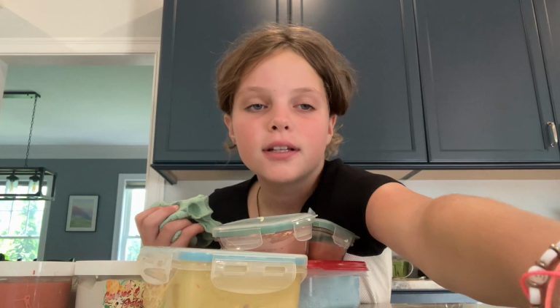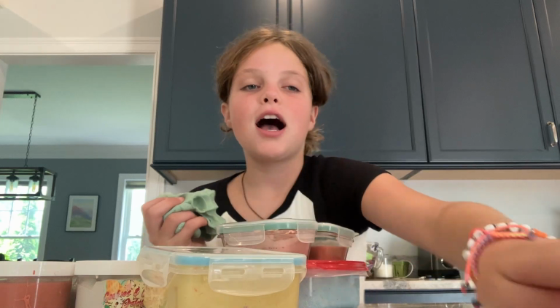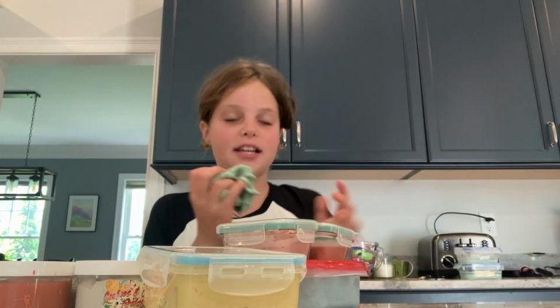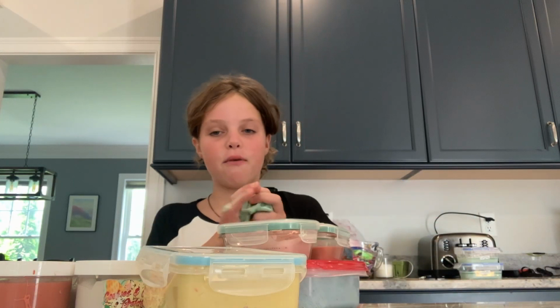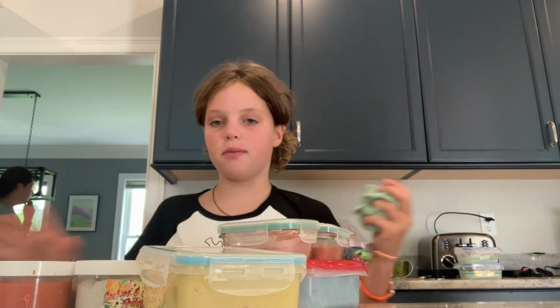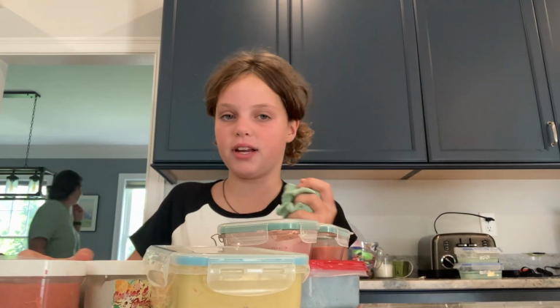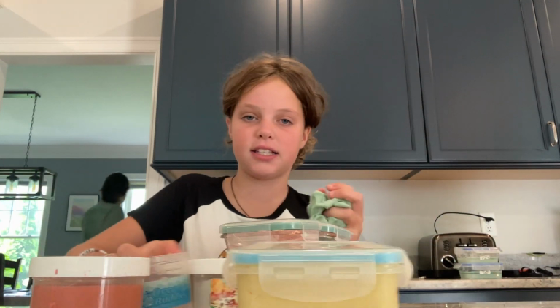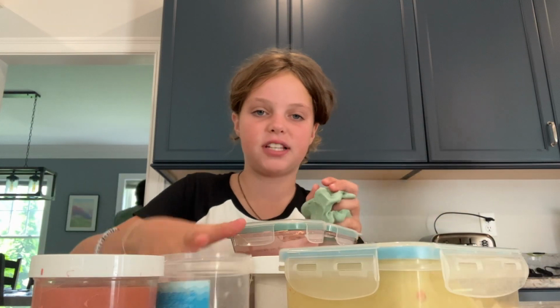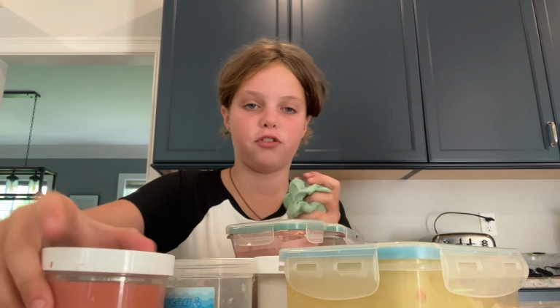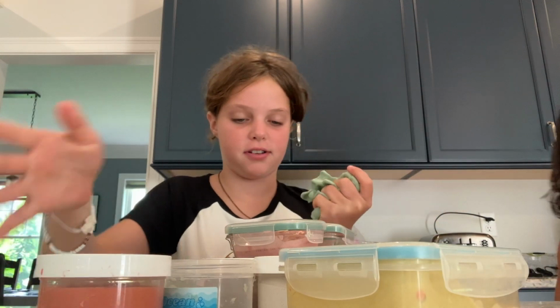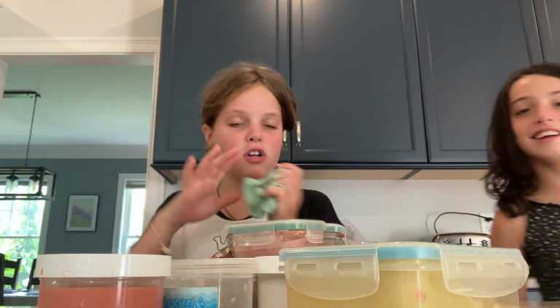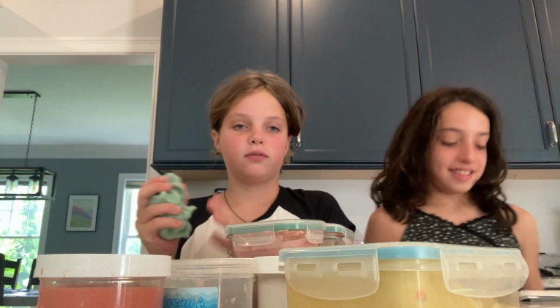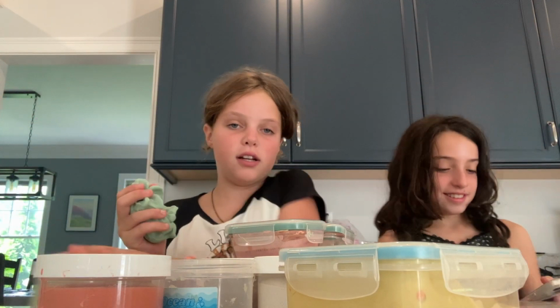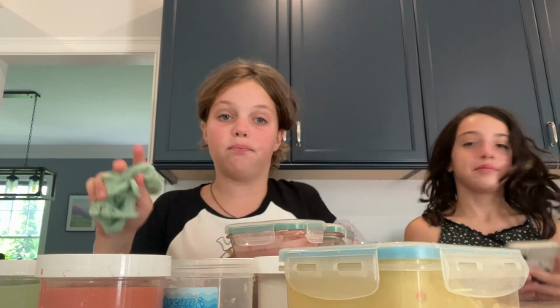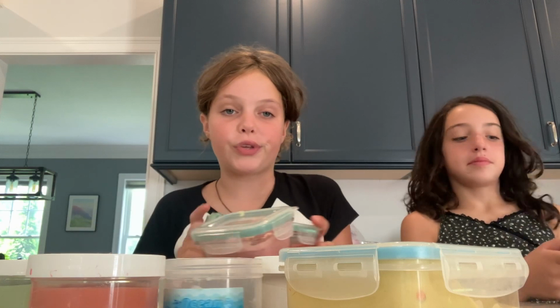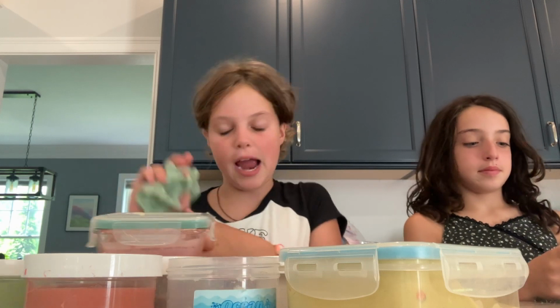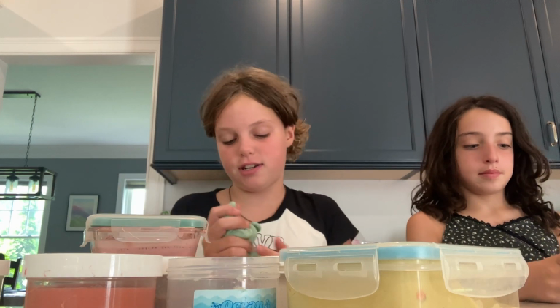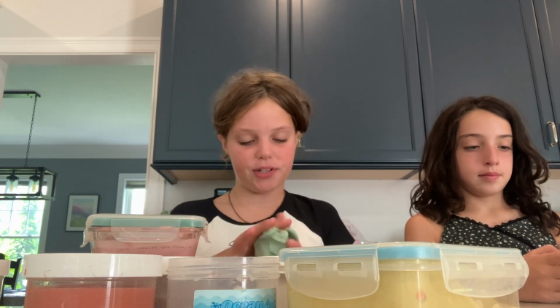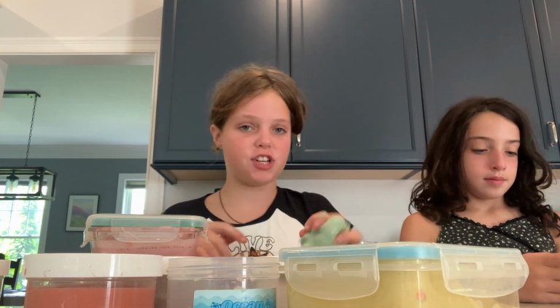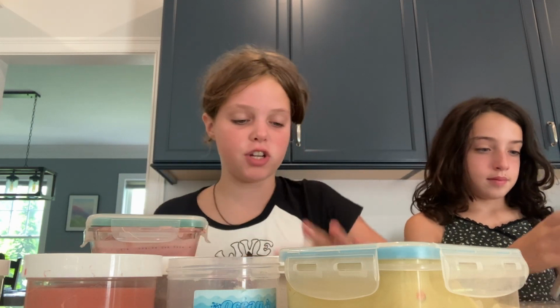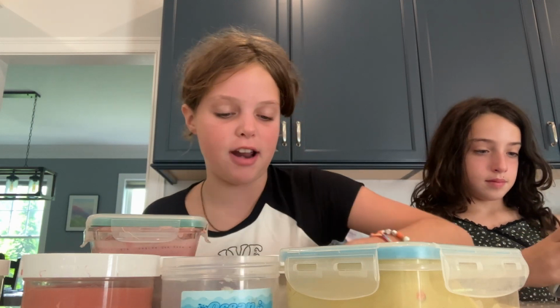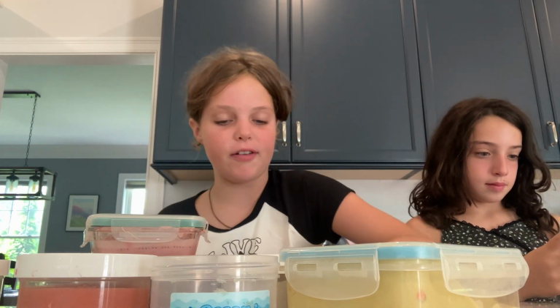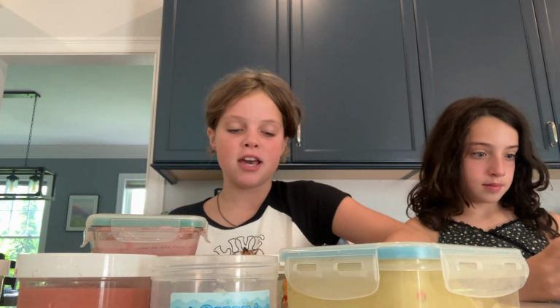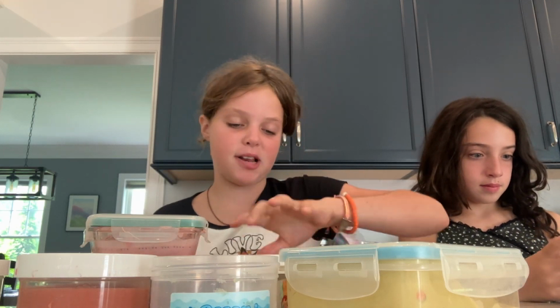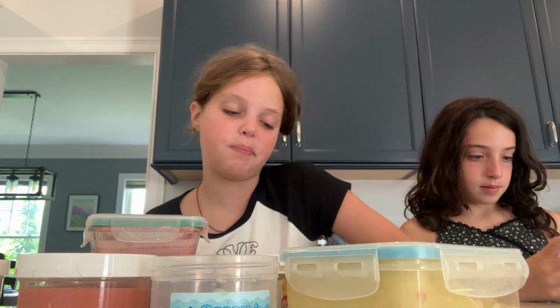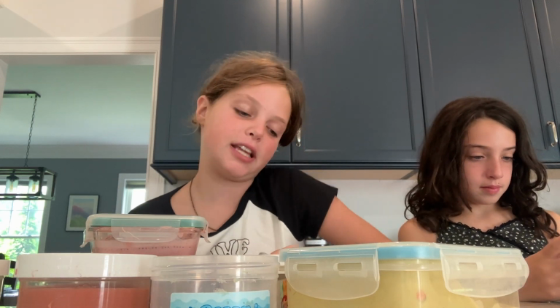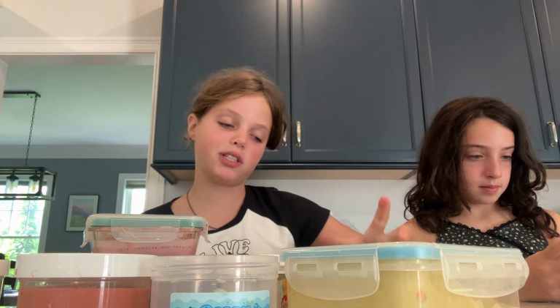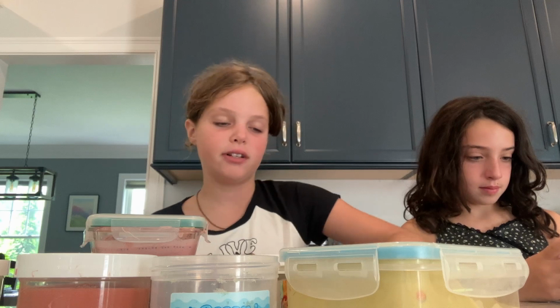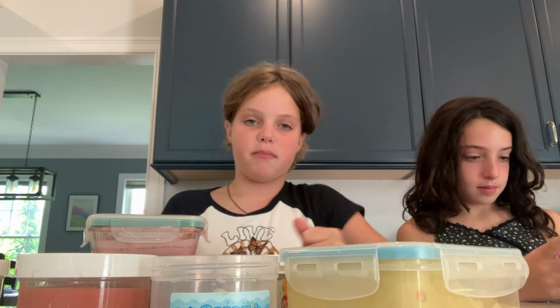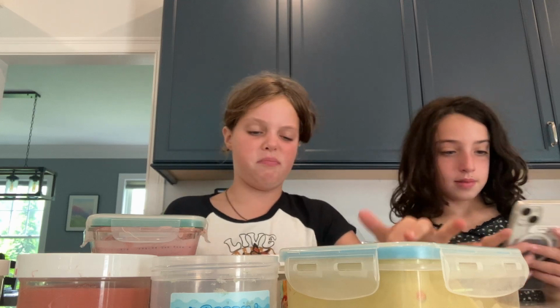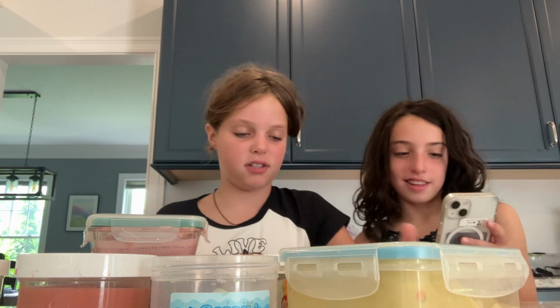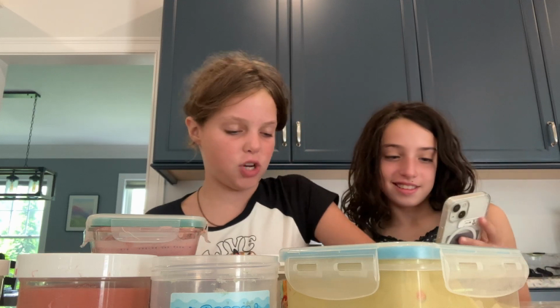Hi guys! Today we are going to be doing a slime sample thing. I really need you to sub to my channel — it's Violet and I'm Perfect, but I'm not allowed to post any more stuff. Me and Lauren made a double channel.